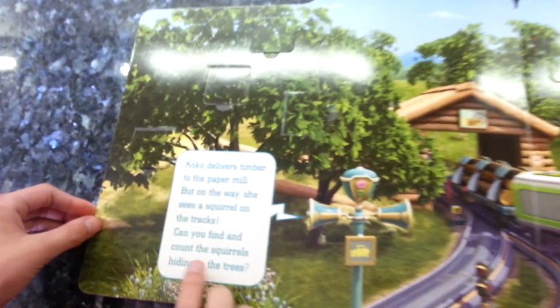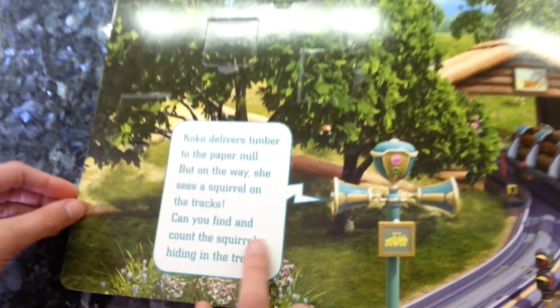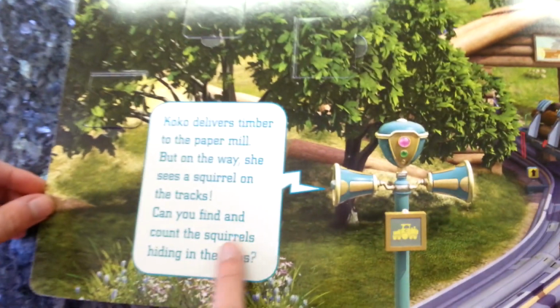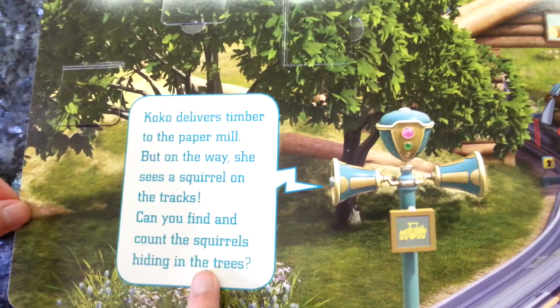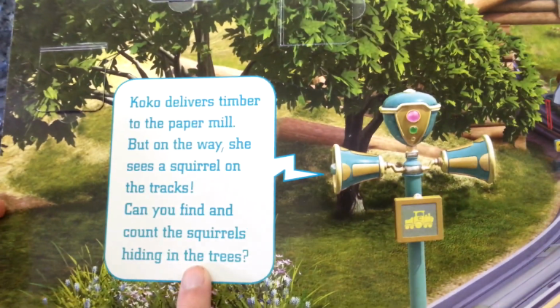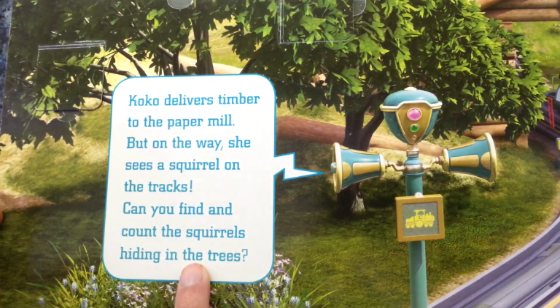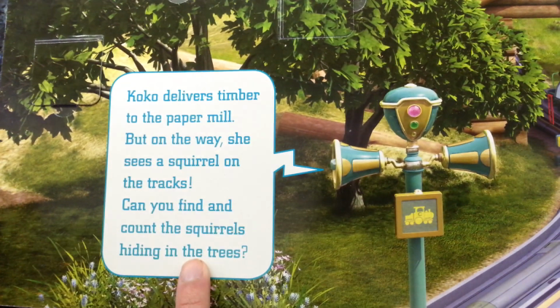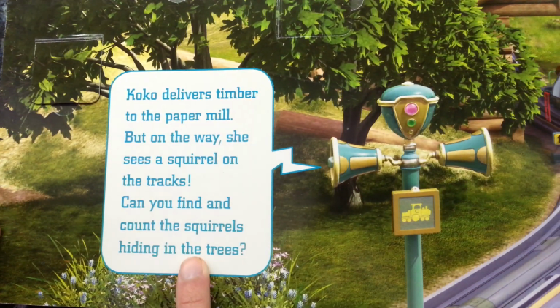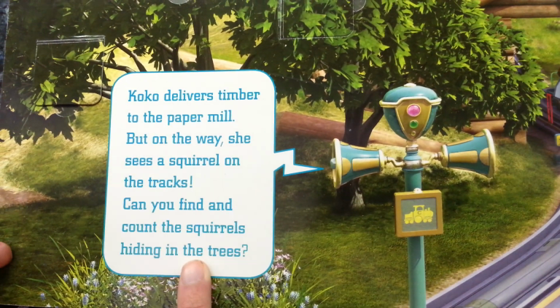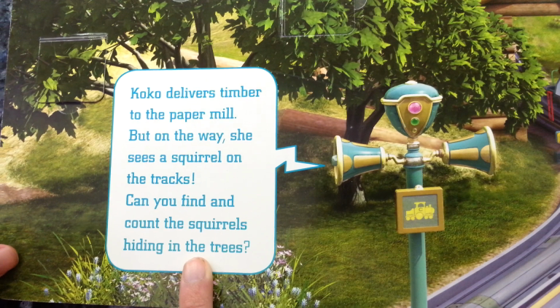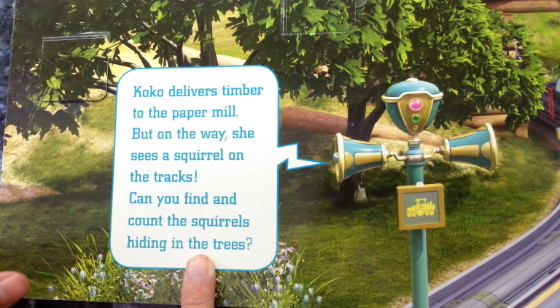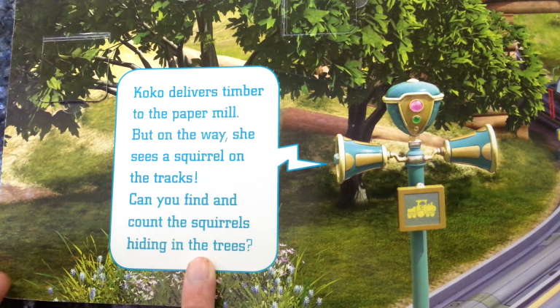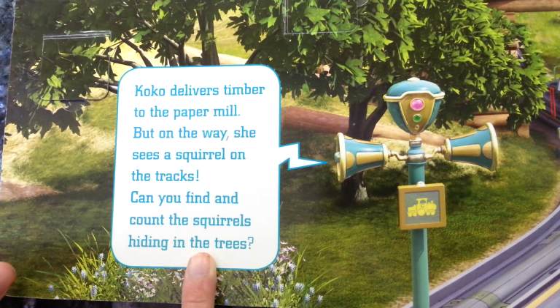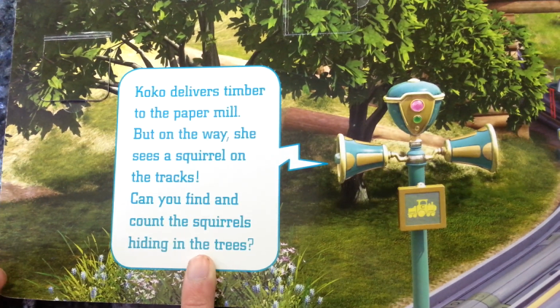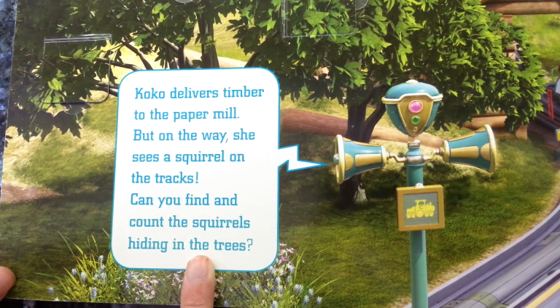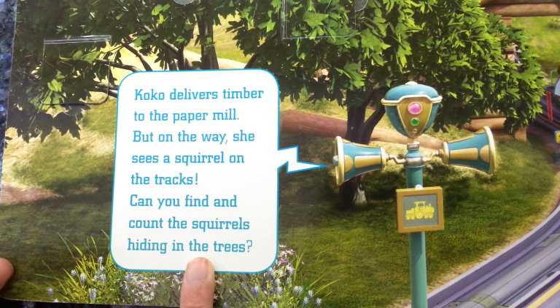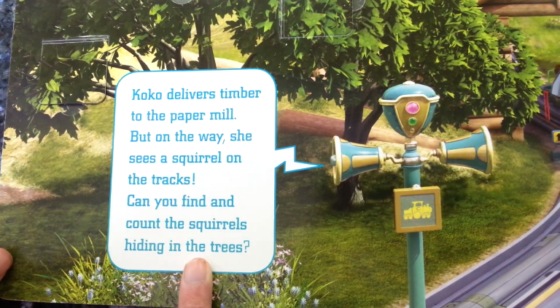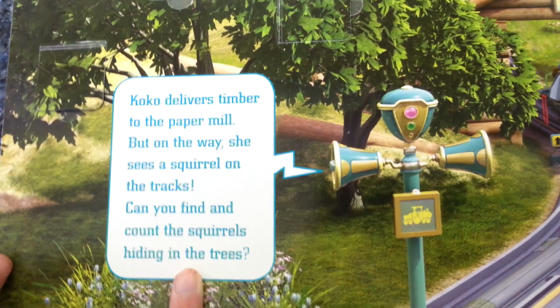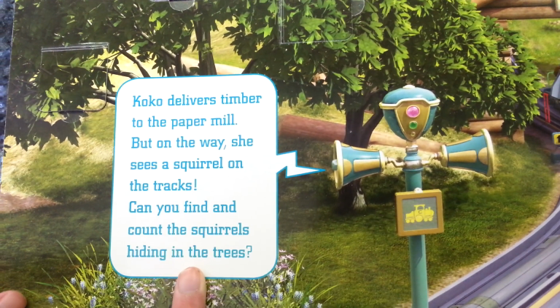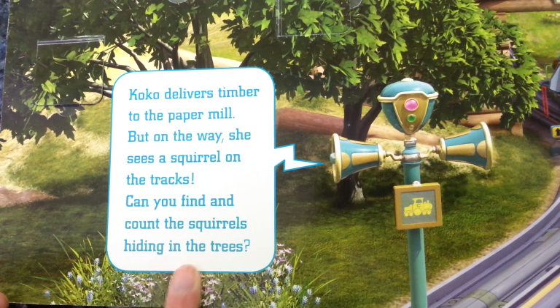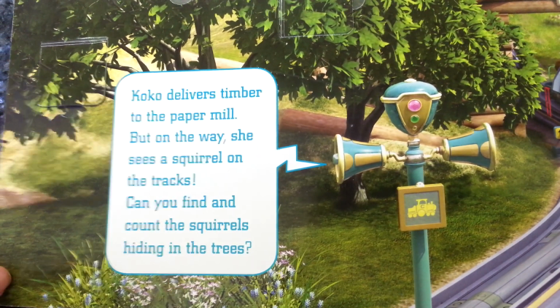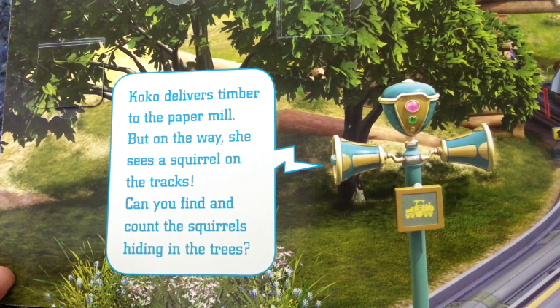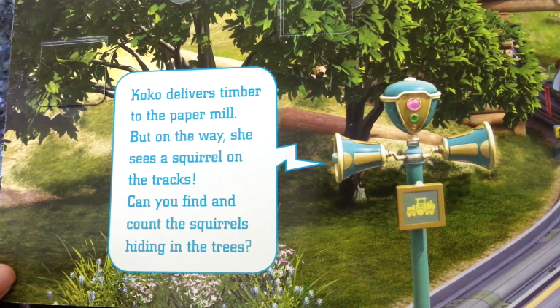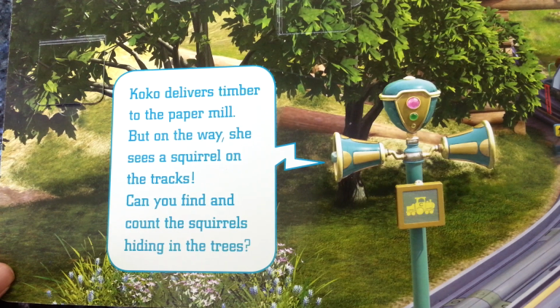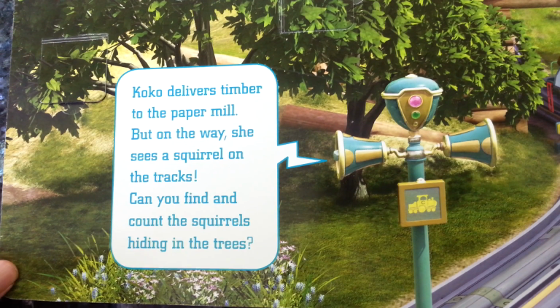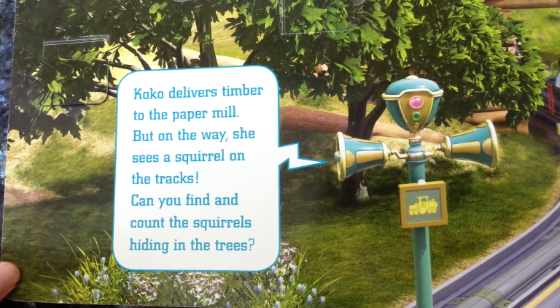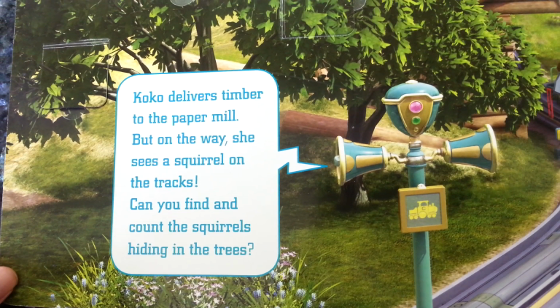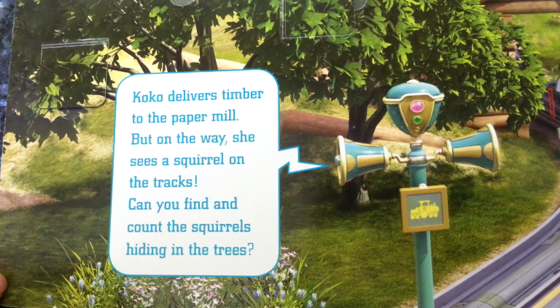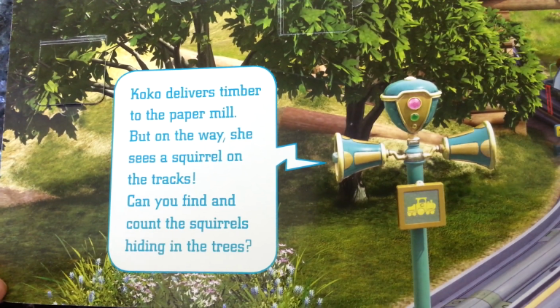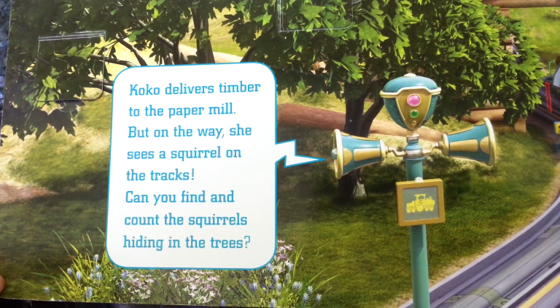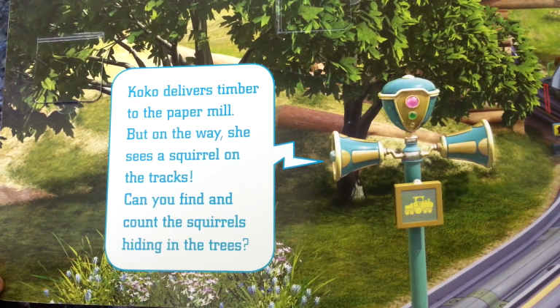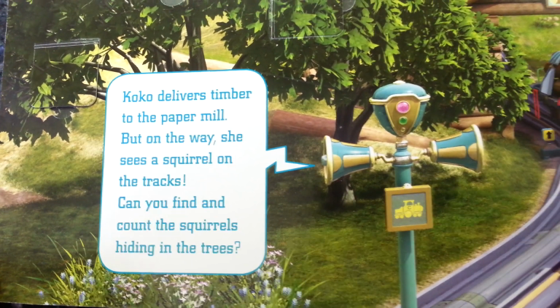Coco delivers timber to the paper mill. Timber is a type of wood. But on the way she sees a squirrel on her tracks. Can you find and count the squirrels hiding in the trees?